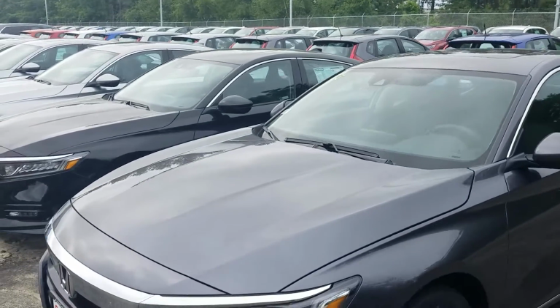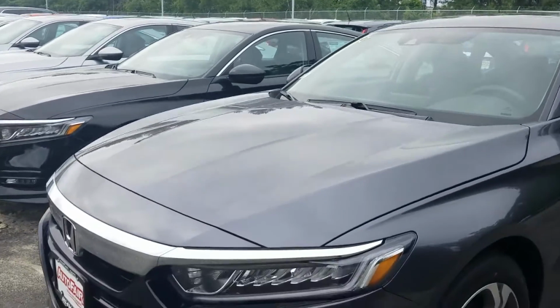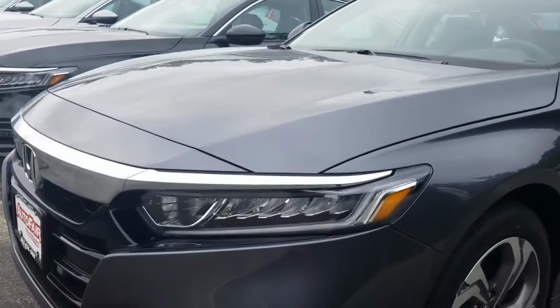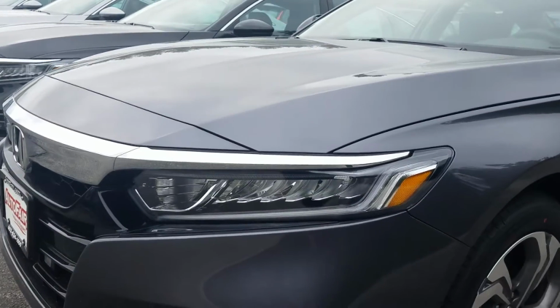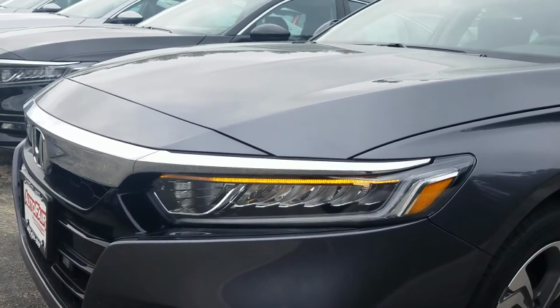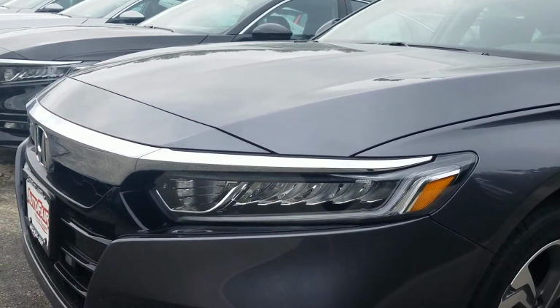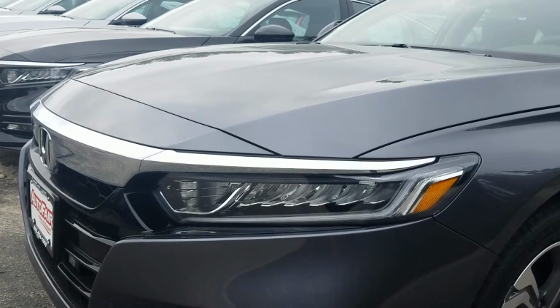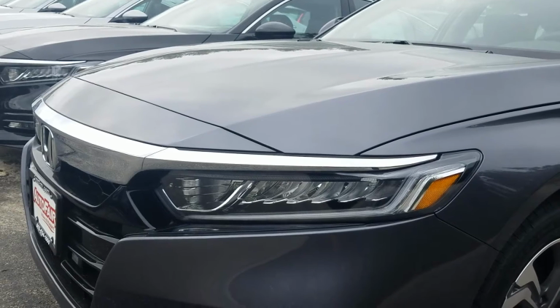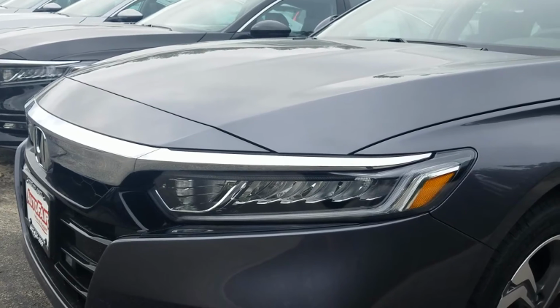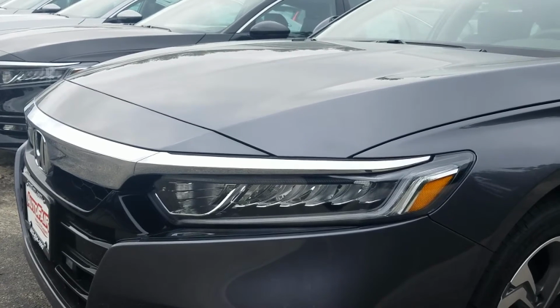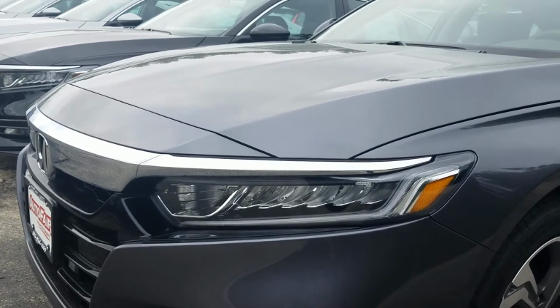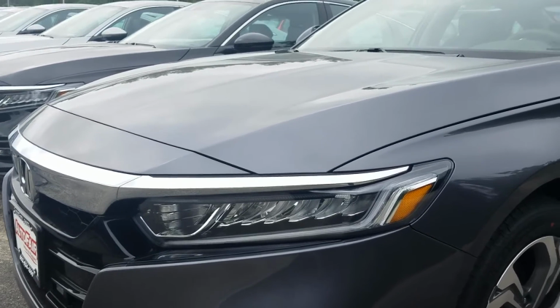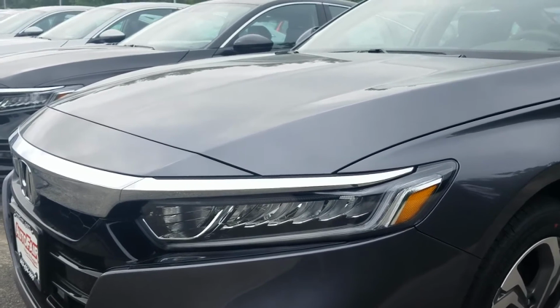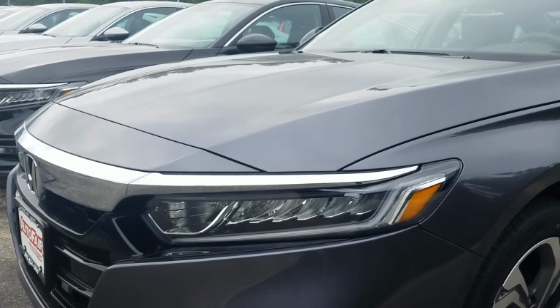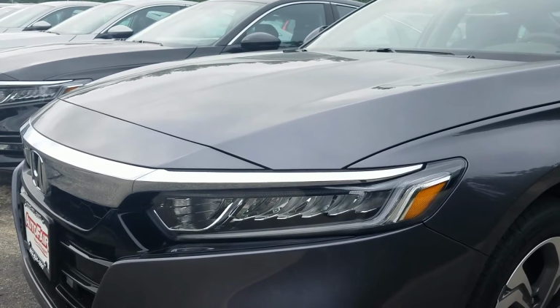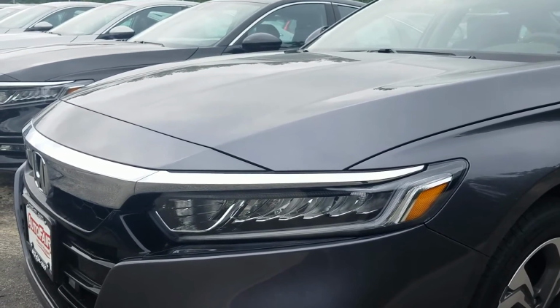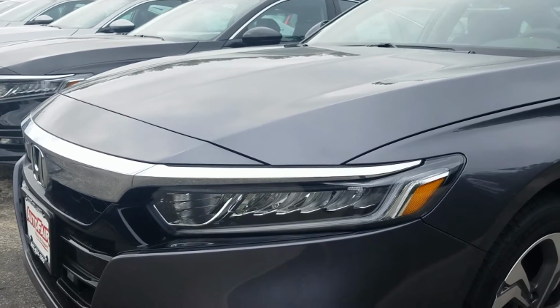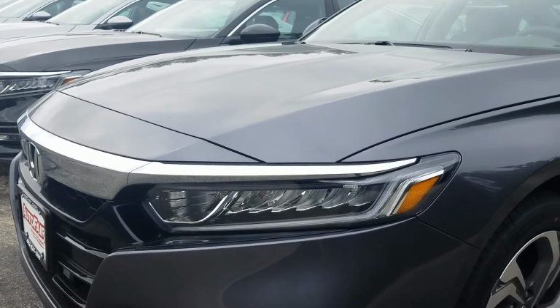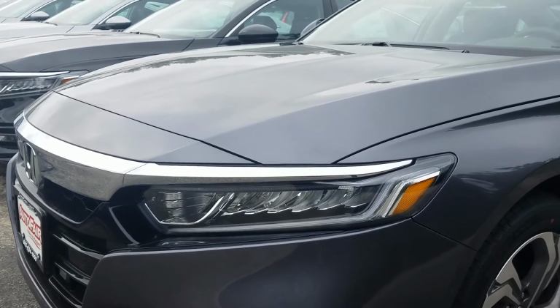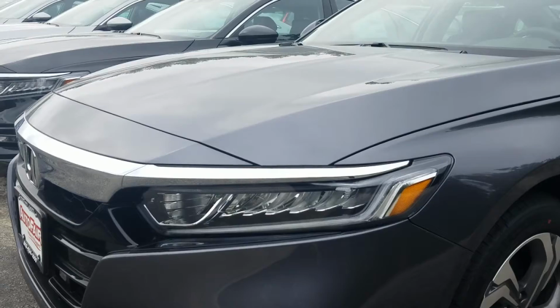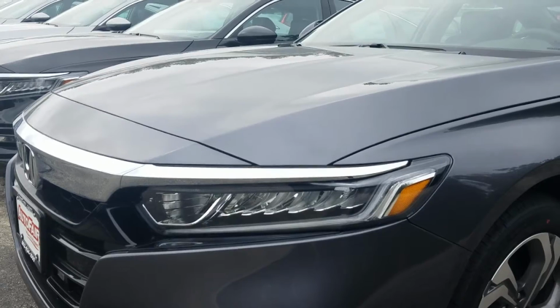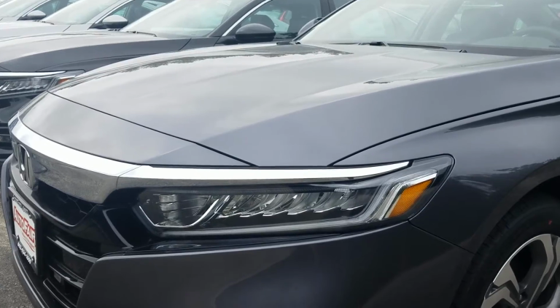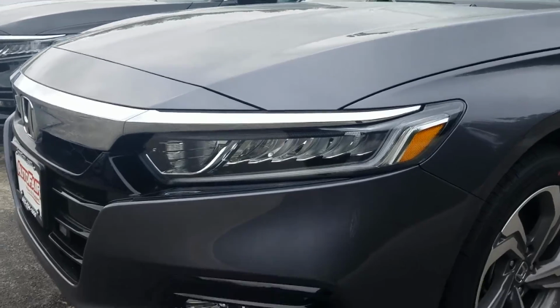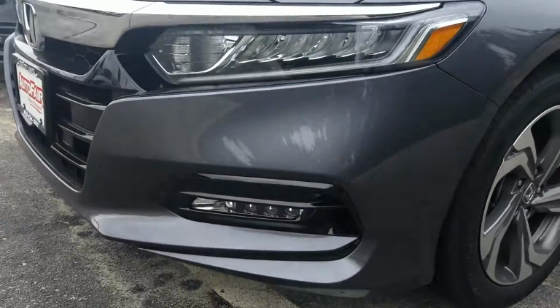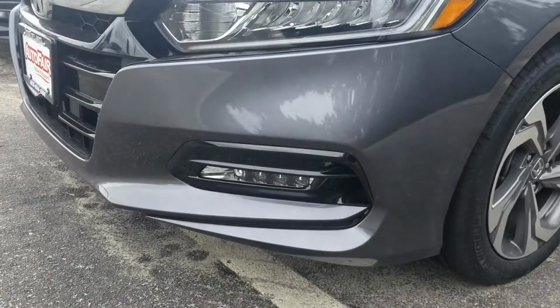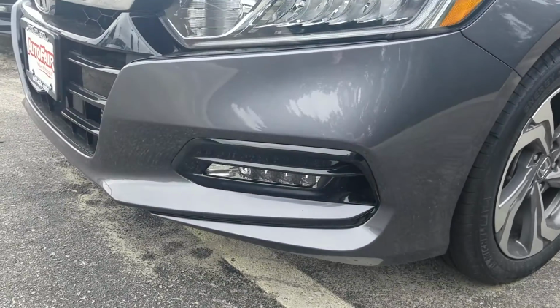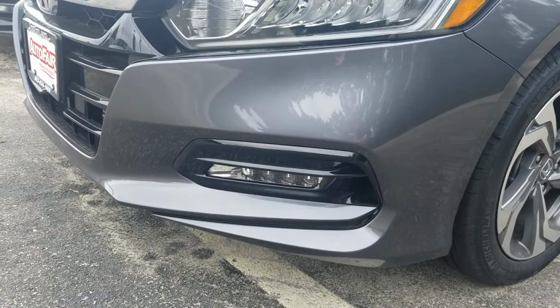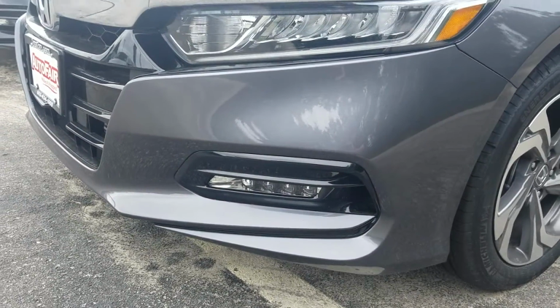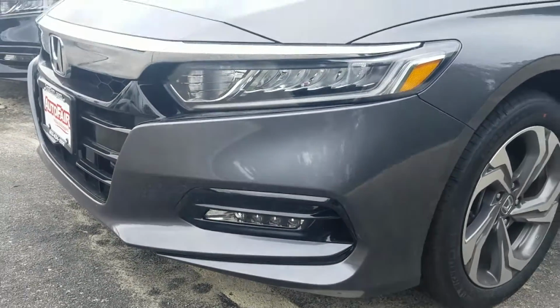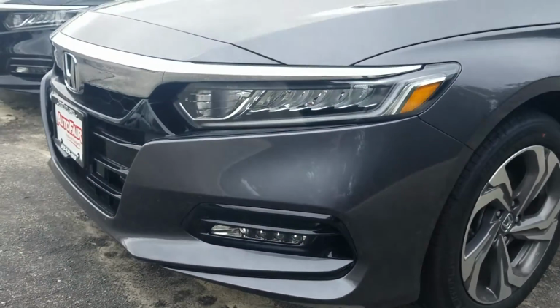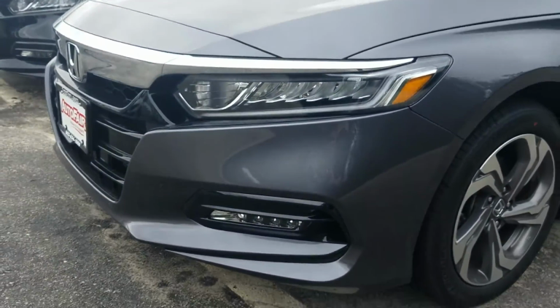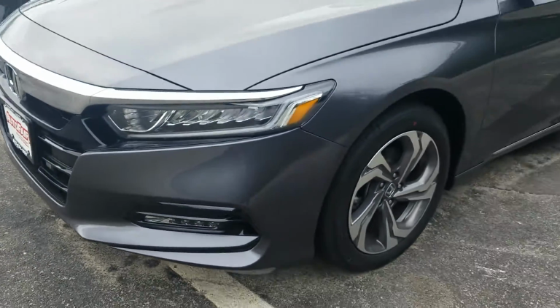Right up front you can see that beautiful light signature found on all of the Accords. These are auto-dimming headlights with LED for the regular headlights, and we also have LED fog lights as well. It's a gorgeous look.